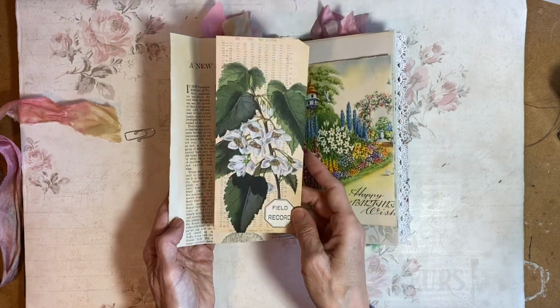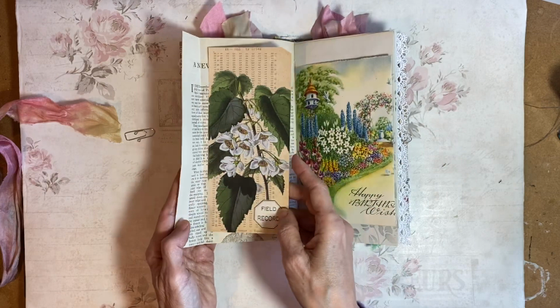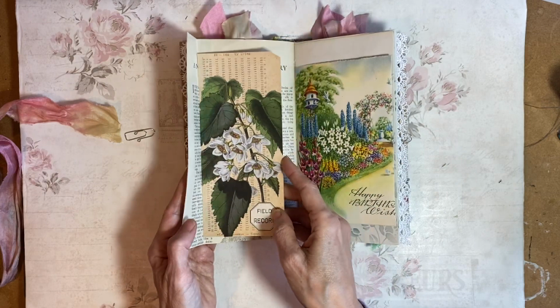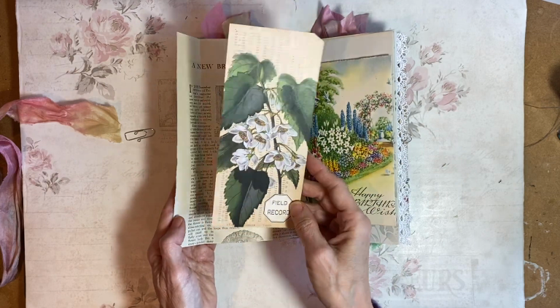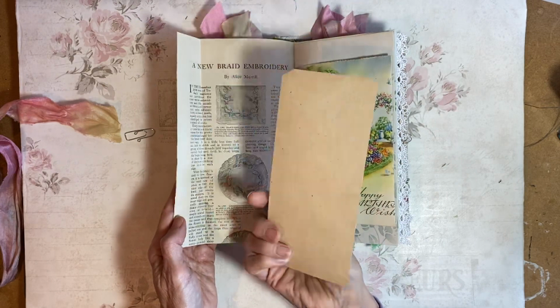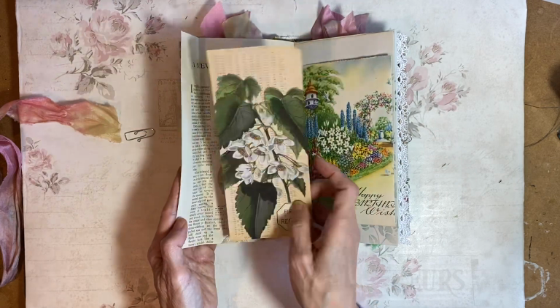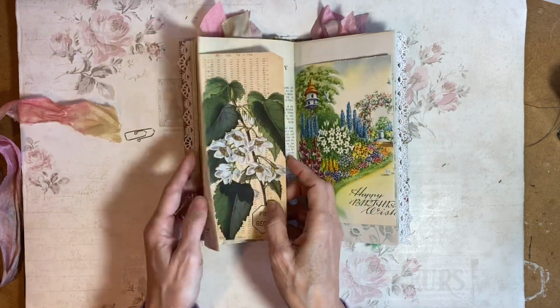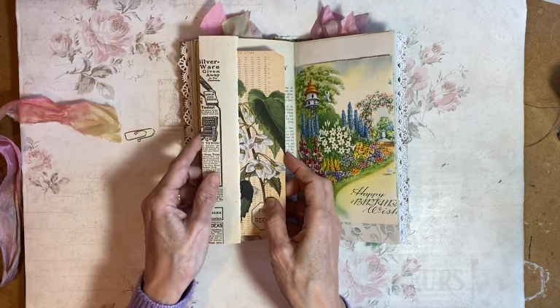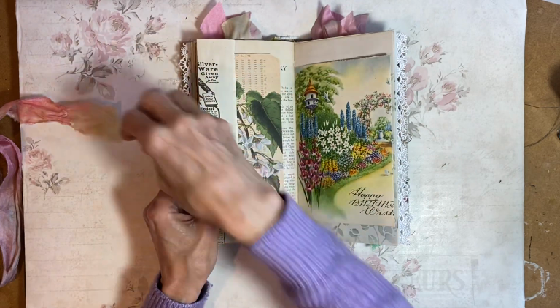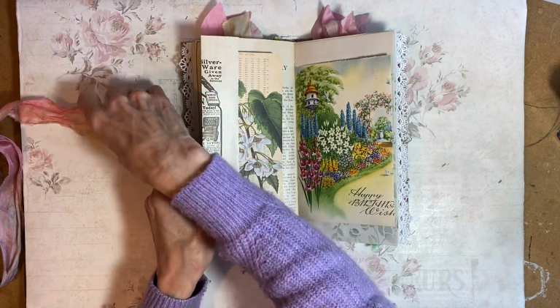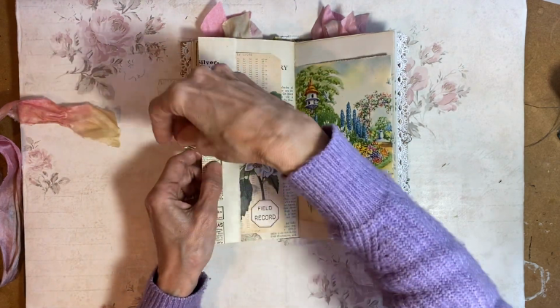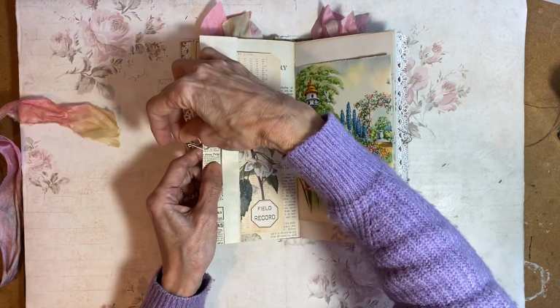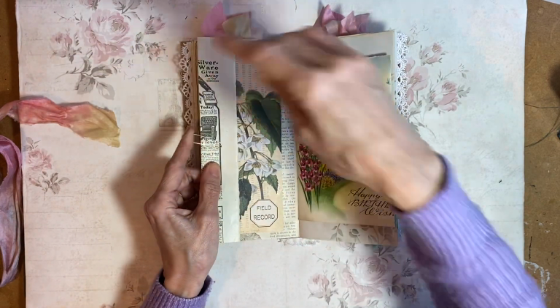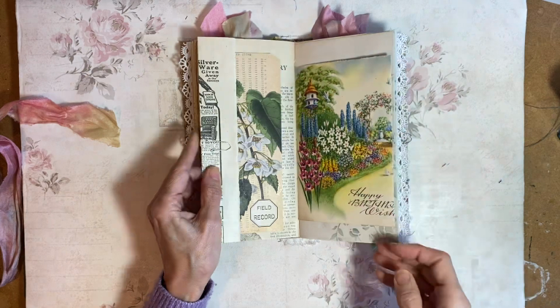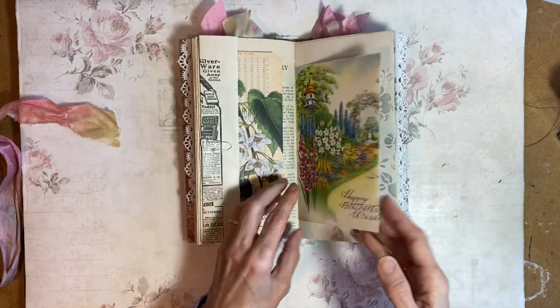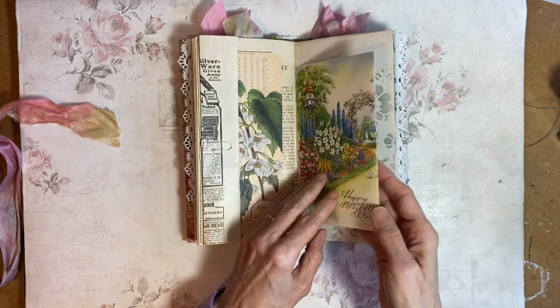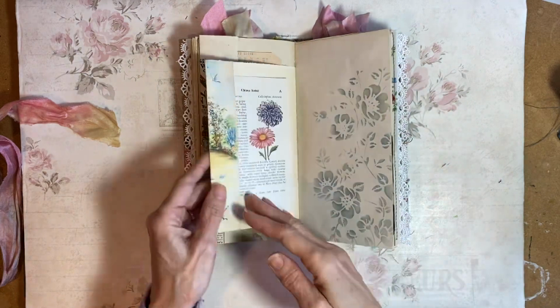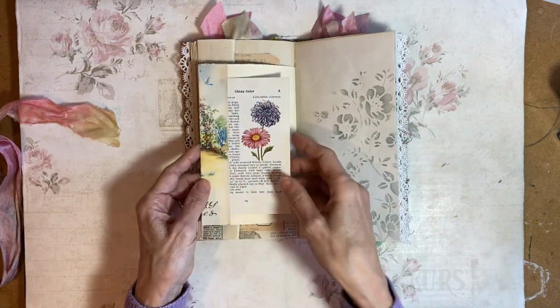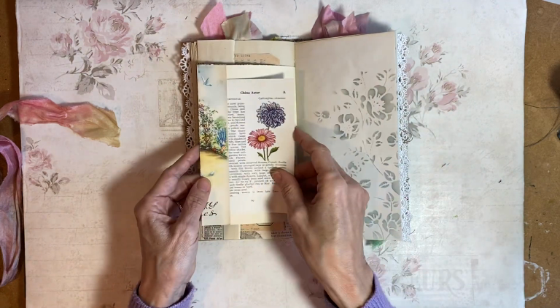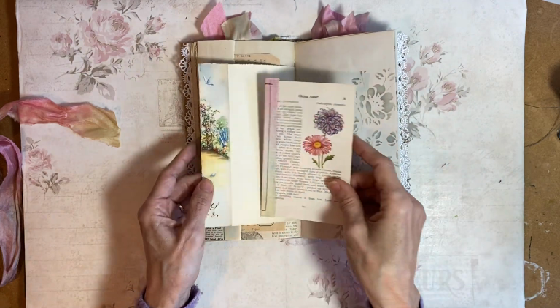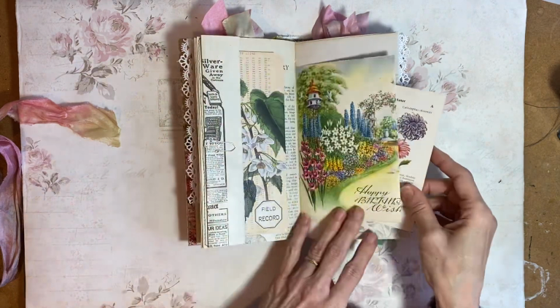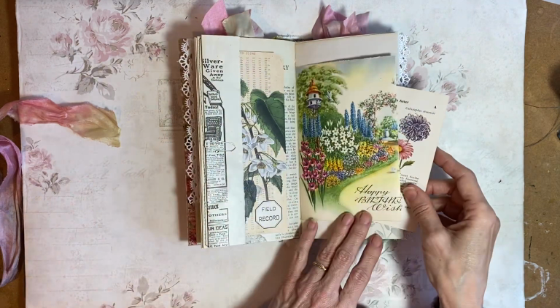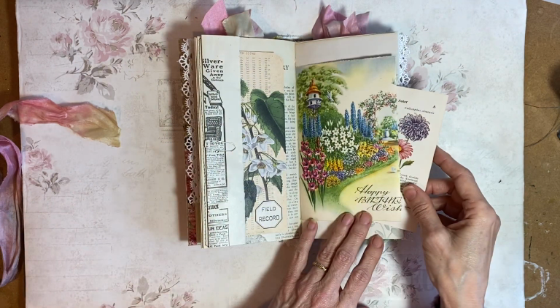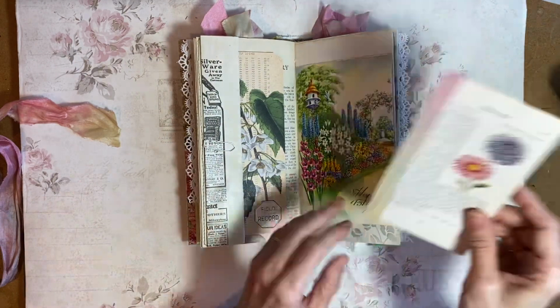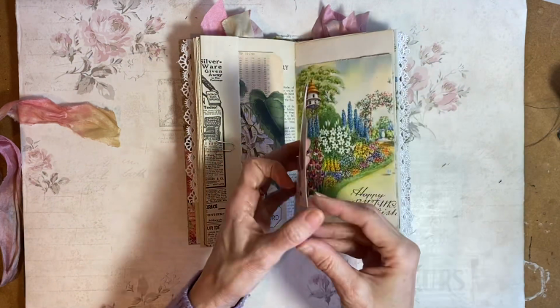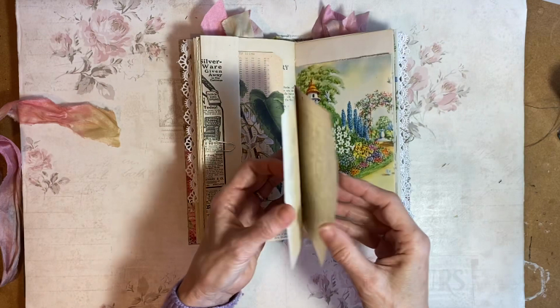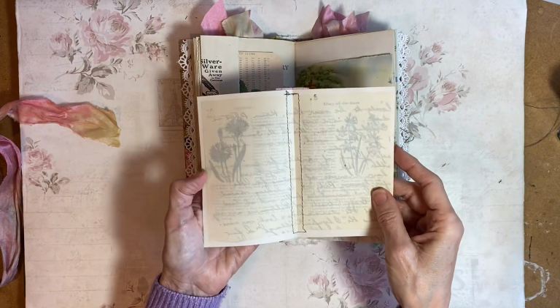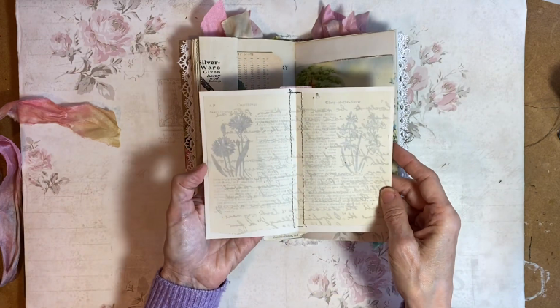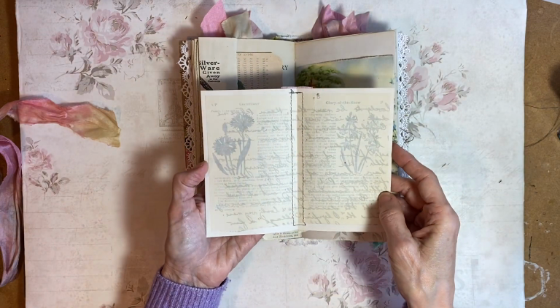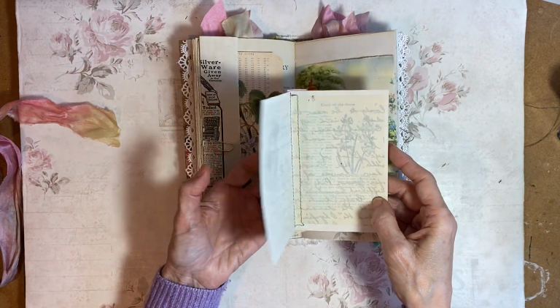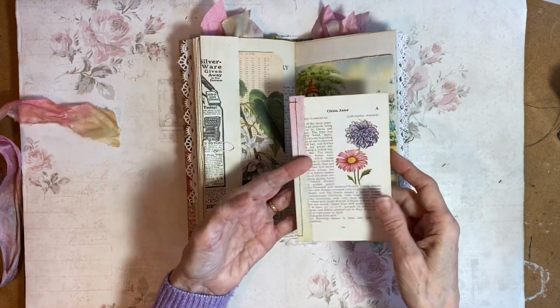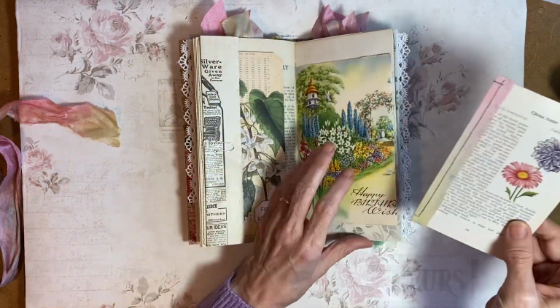And a fussy cut on a computer card in there. This is a birthday card and I've just made it into a little pocket. And in the pocket, another journal card.